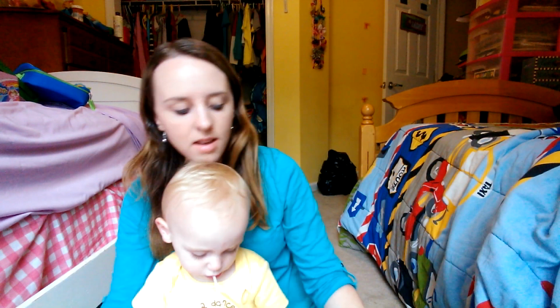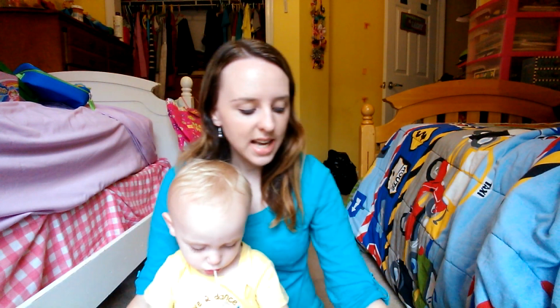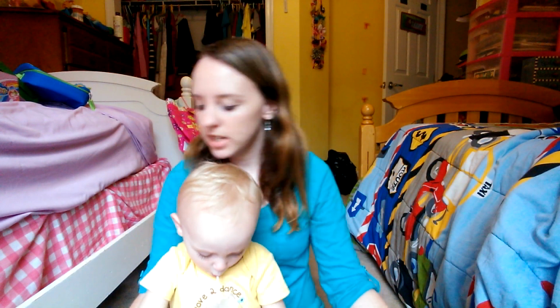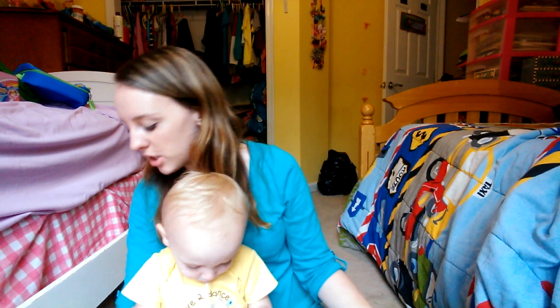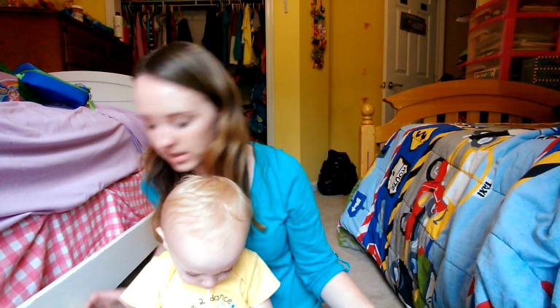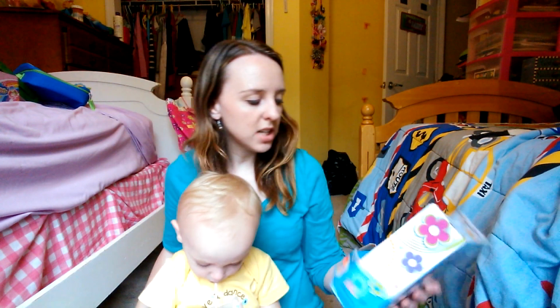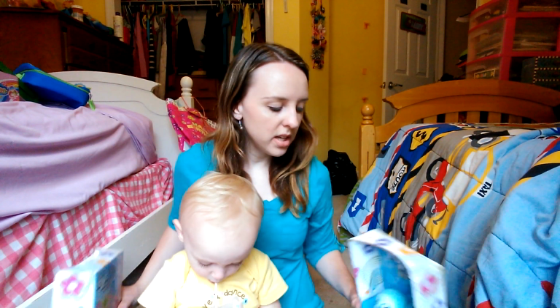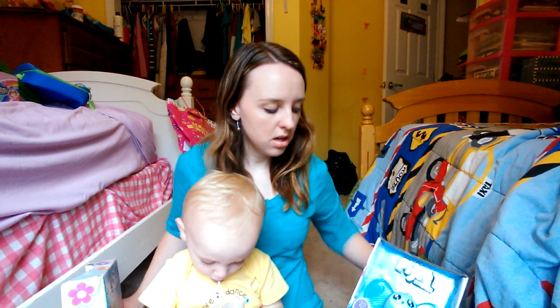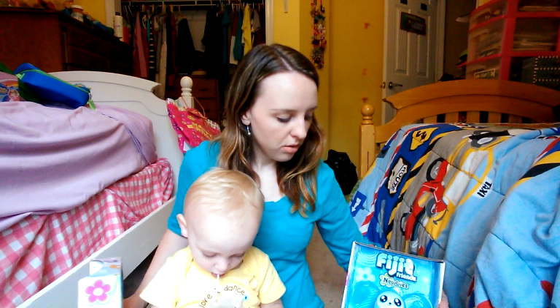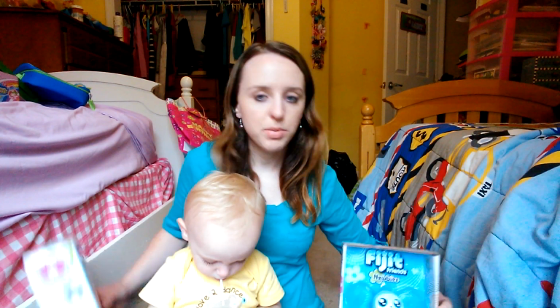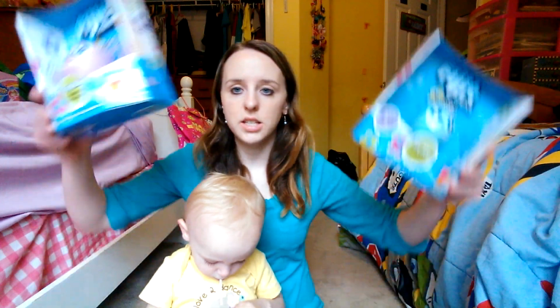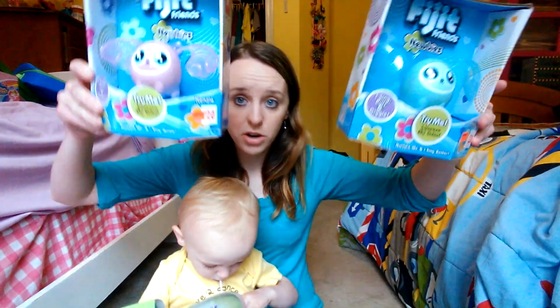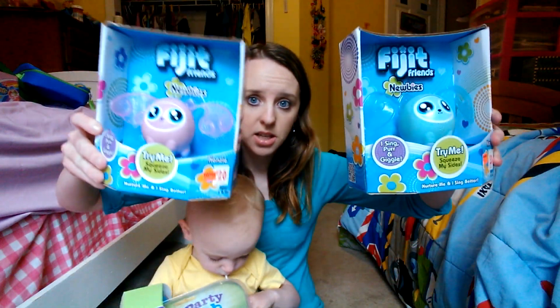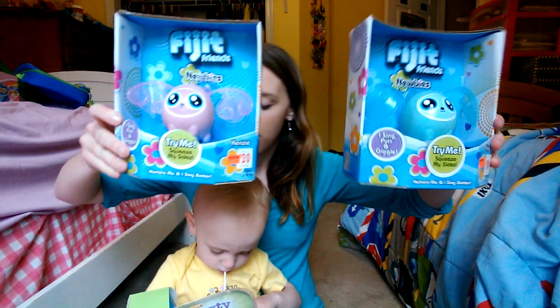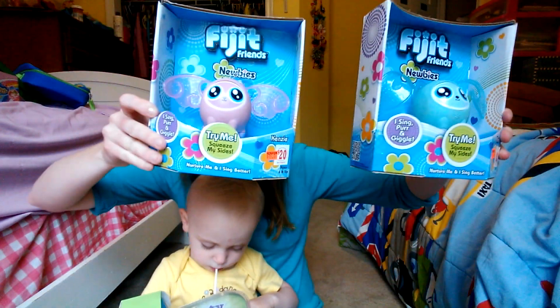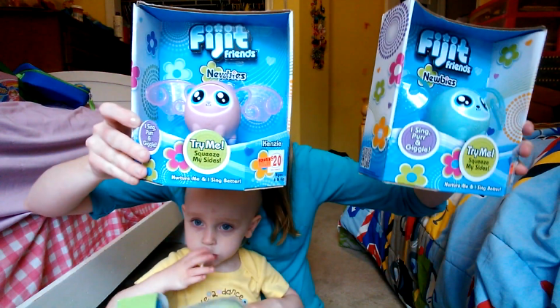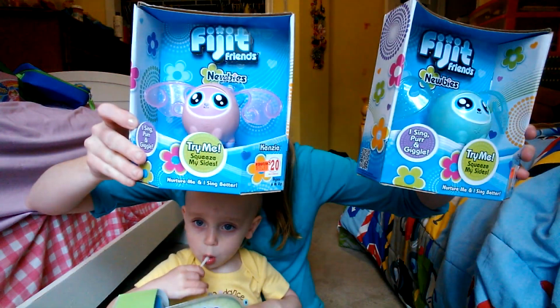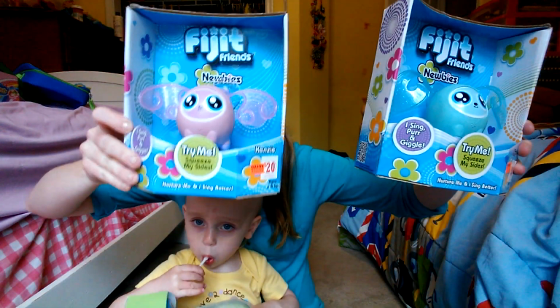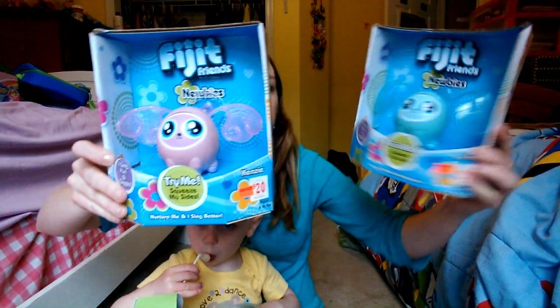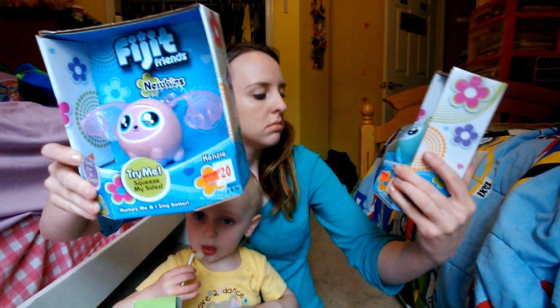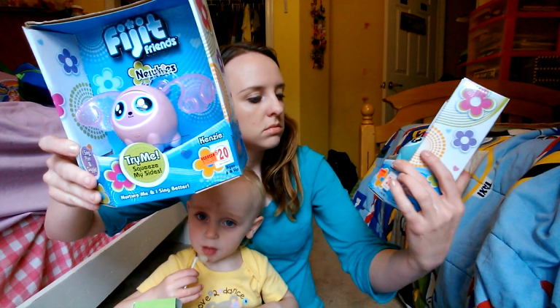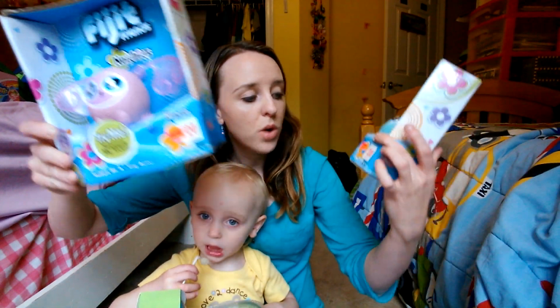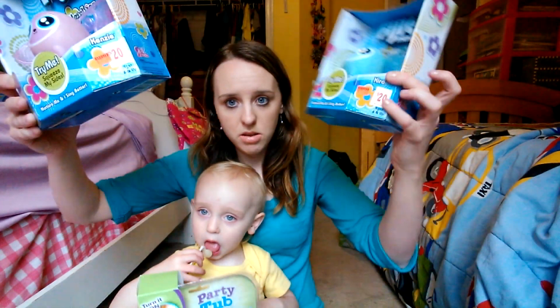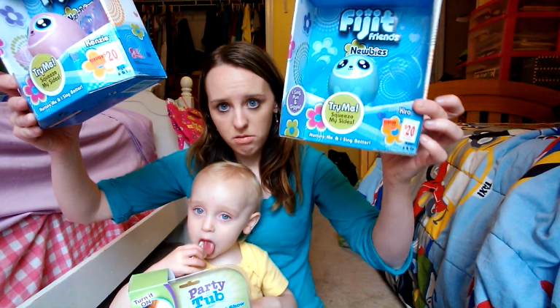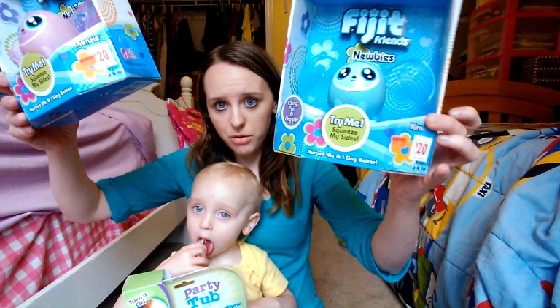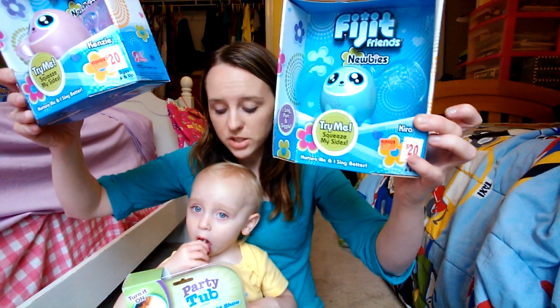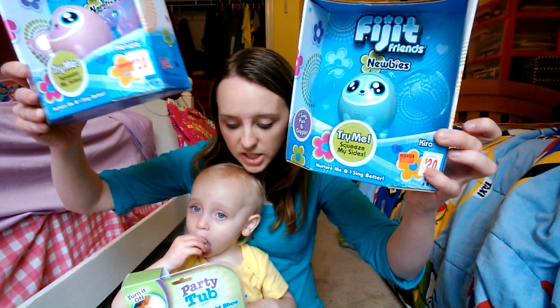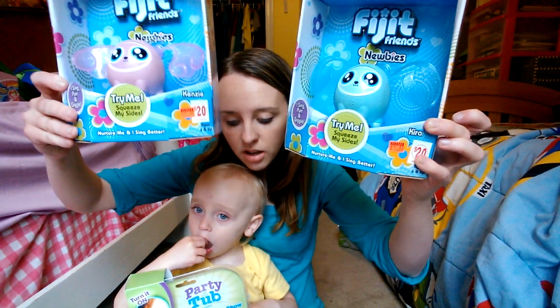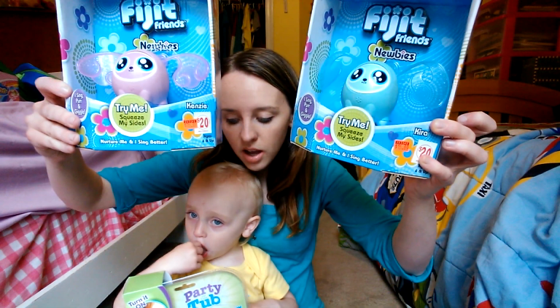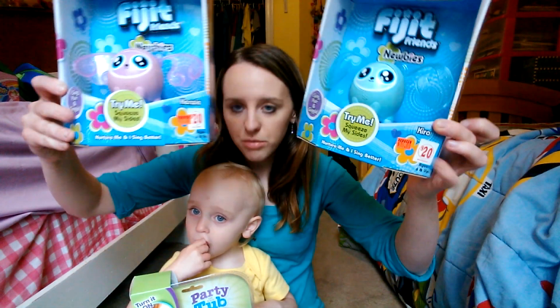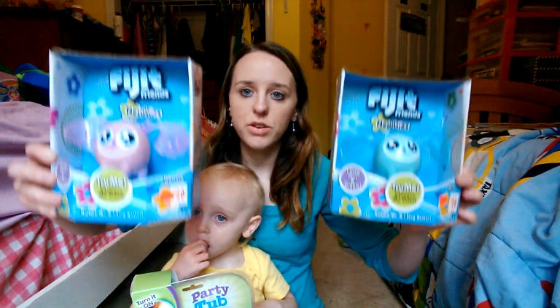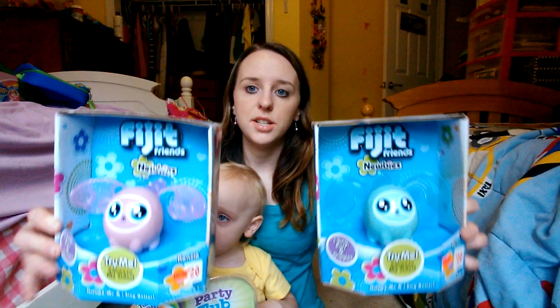Next were these fidget friends. I got two of these for each of the big kids for Christmas. They were originally $20, then reduced to $15, and I got them for $4.50 each.